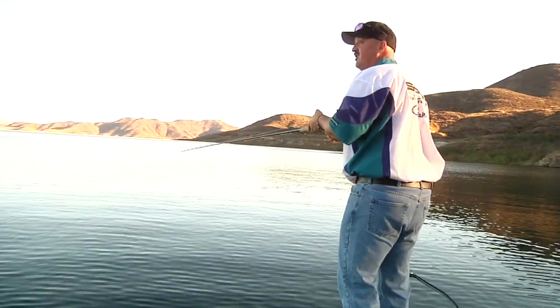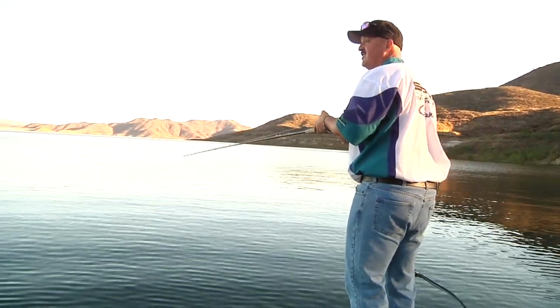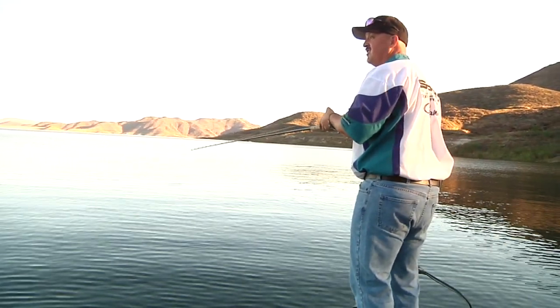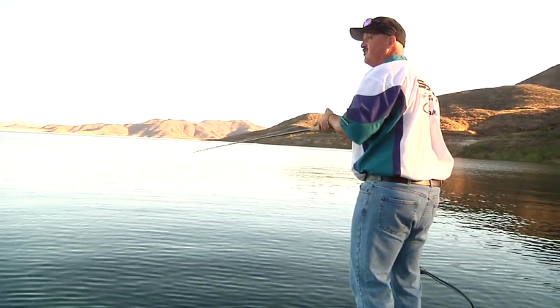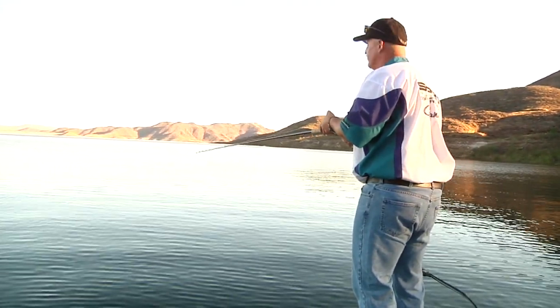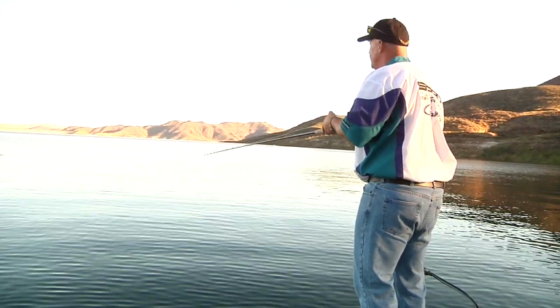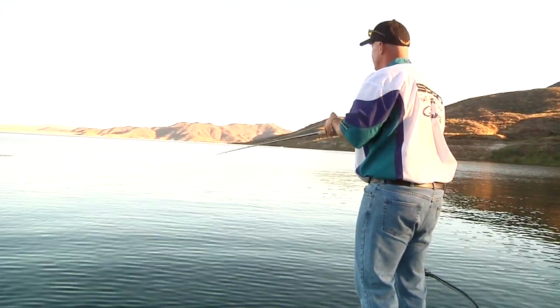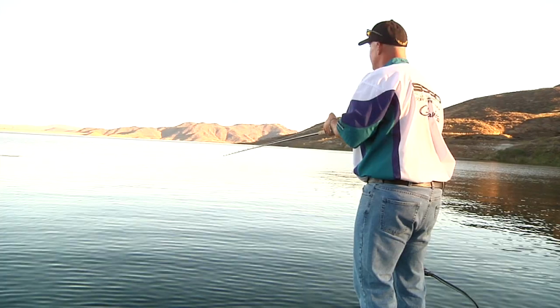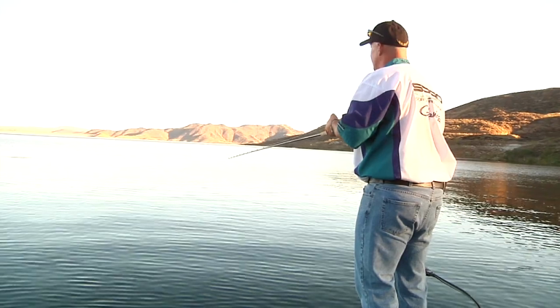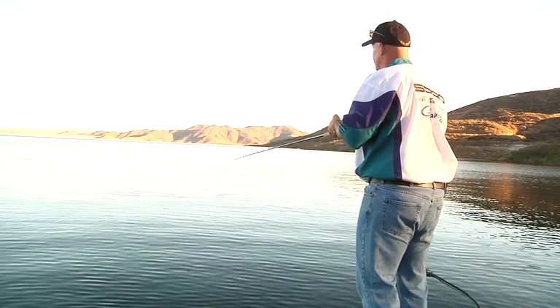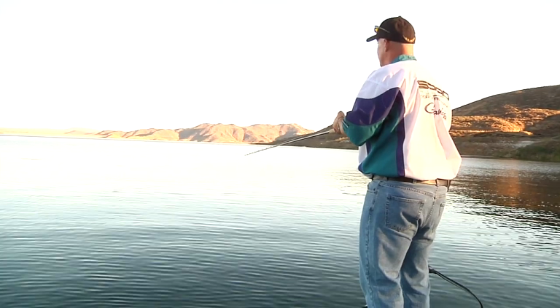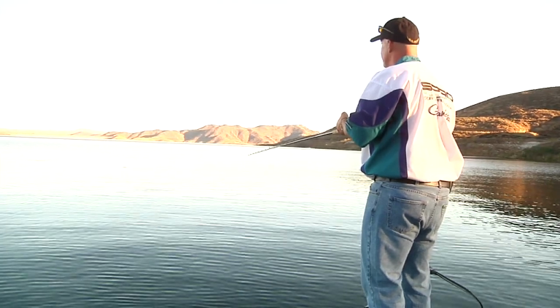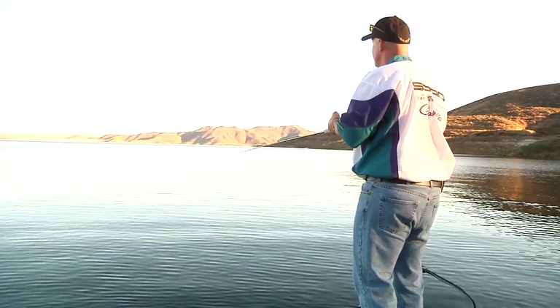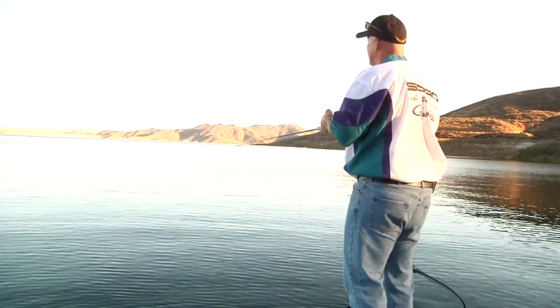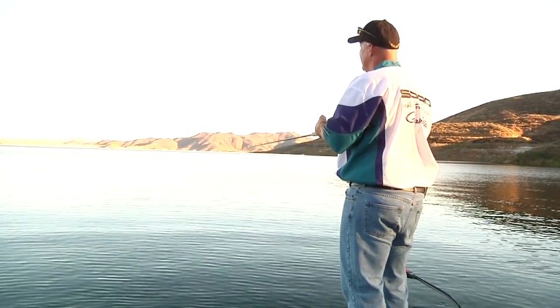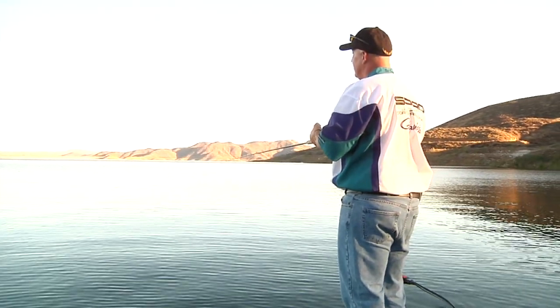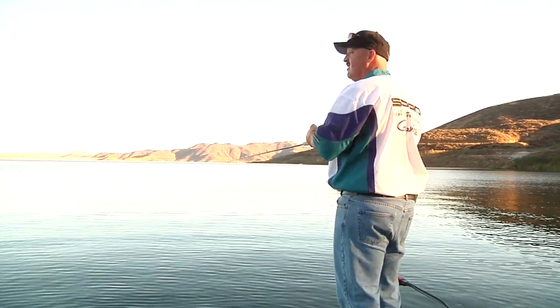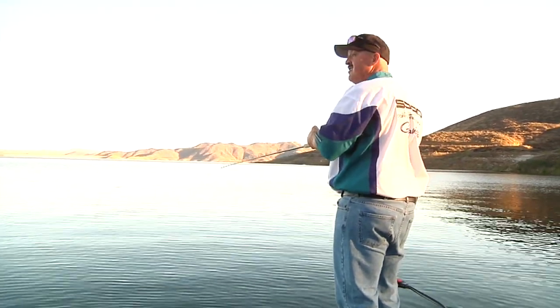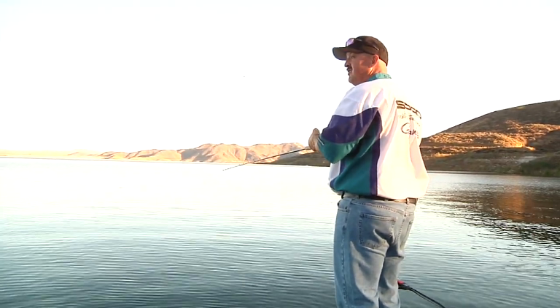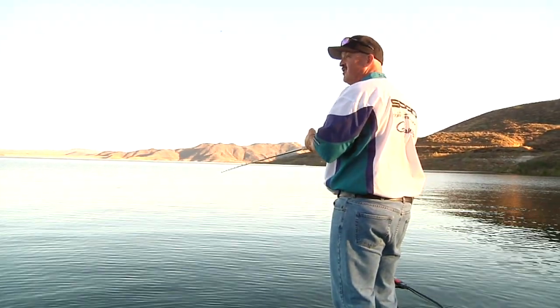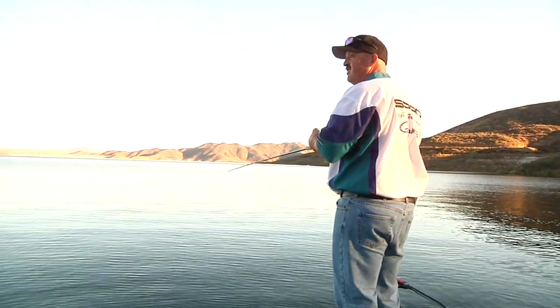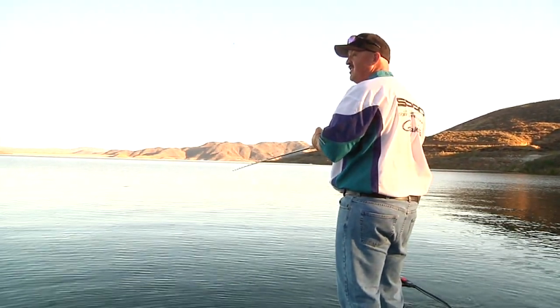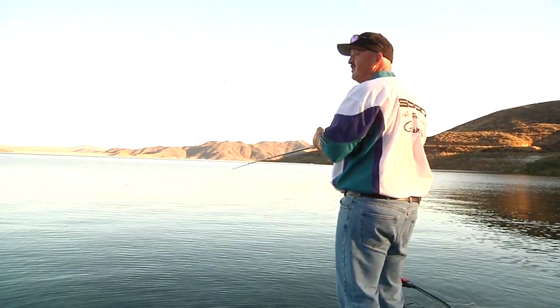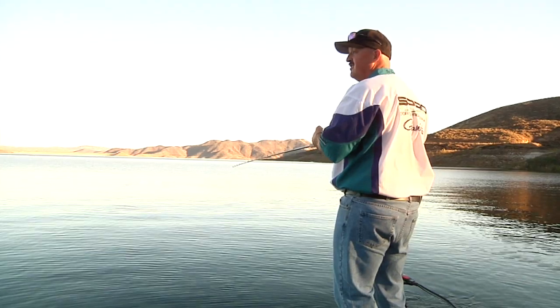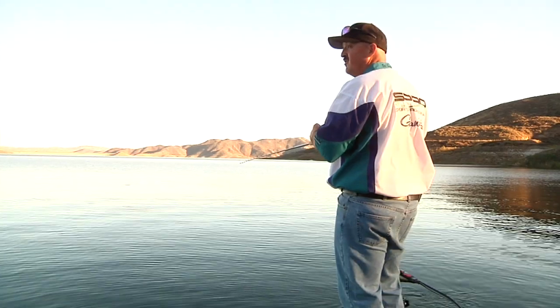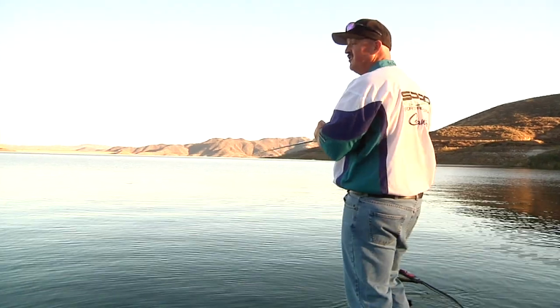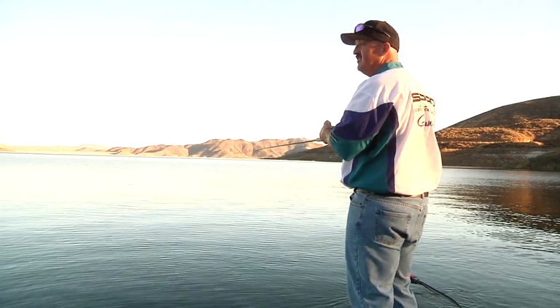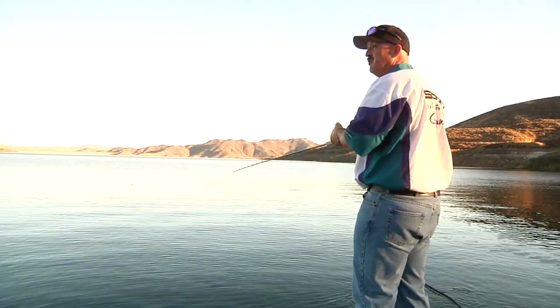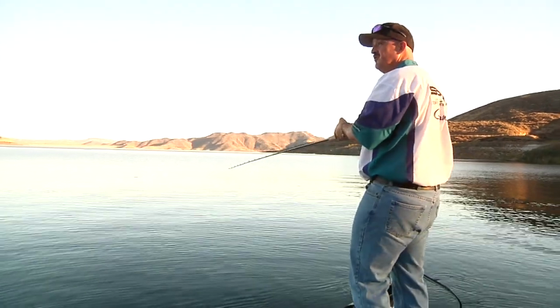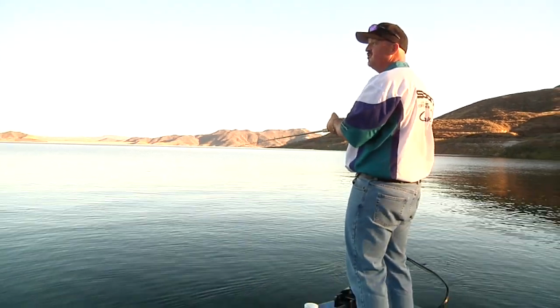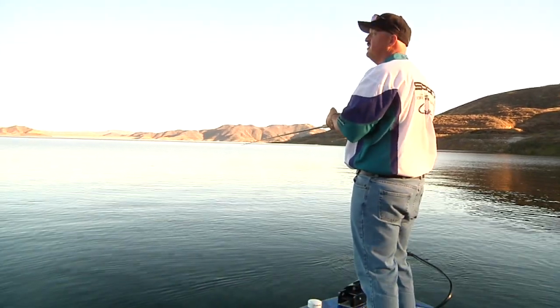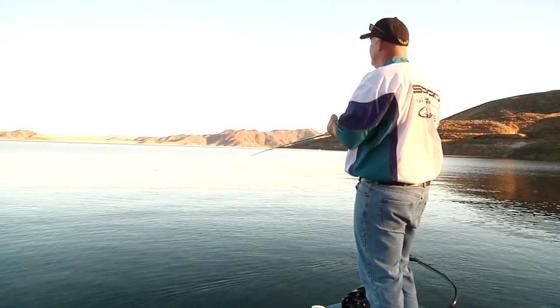You fish against the cover and structure, you're going to catch a fish. The structure and the cover, when the sun hits, it produces its own shadow lines.